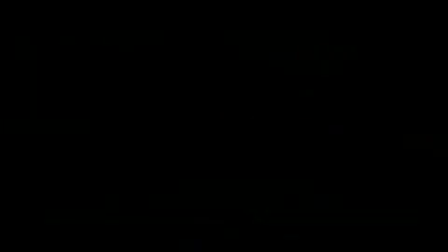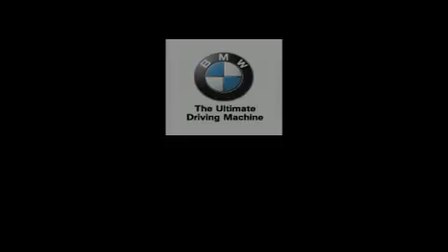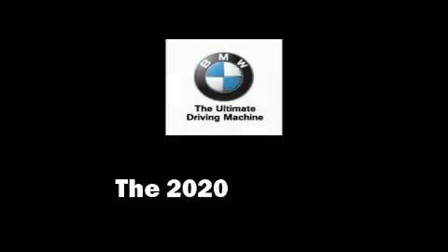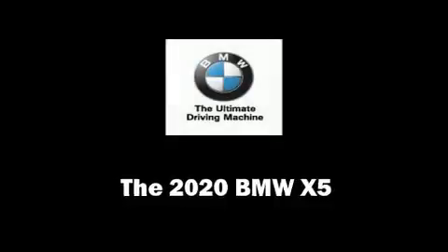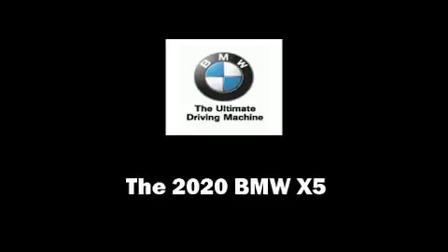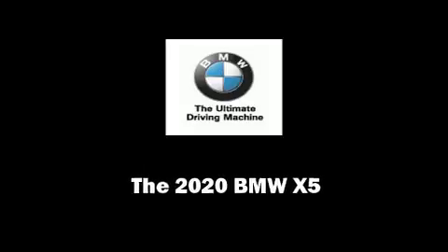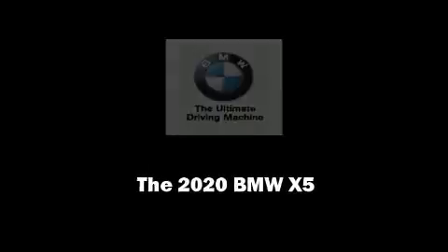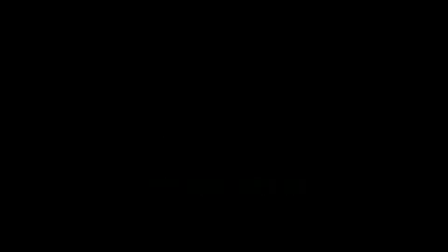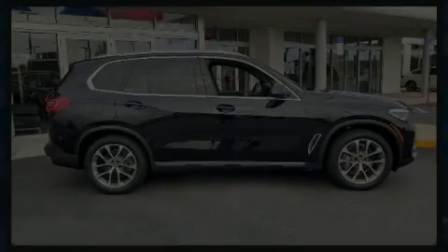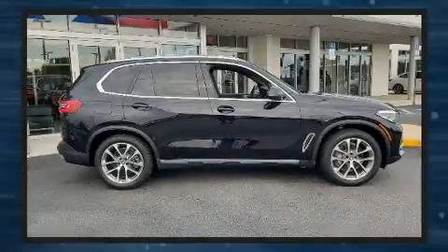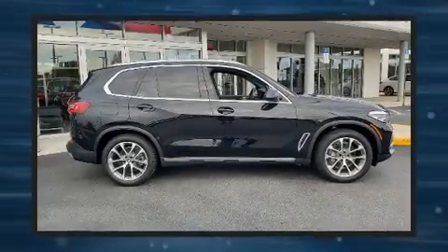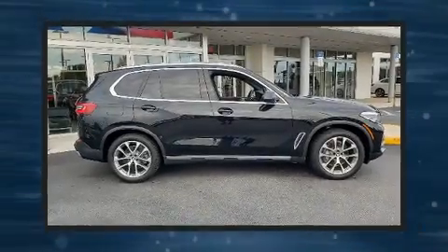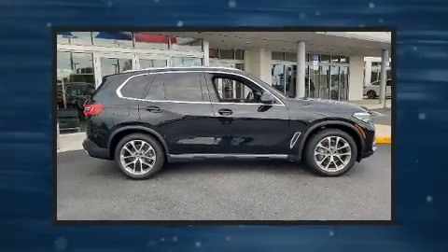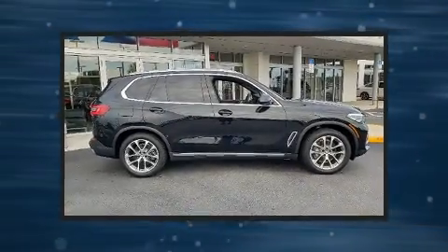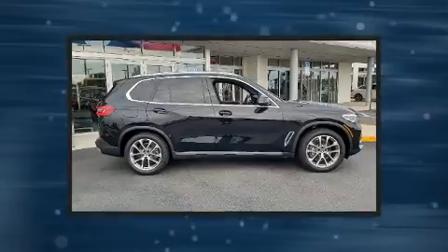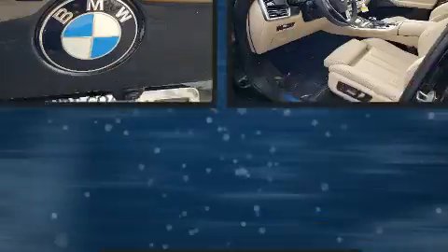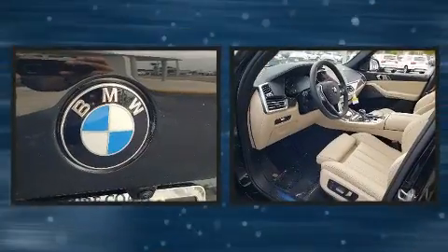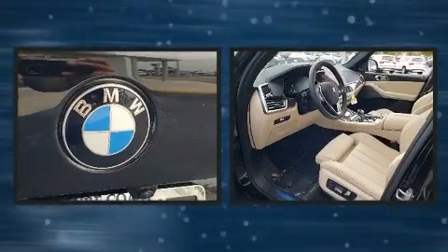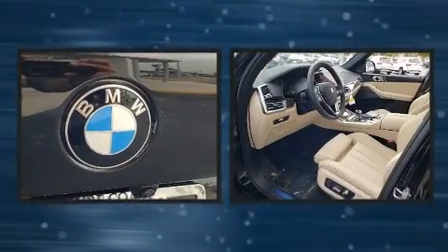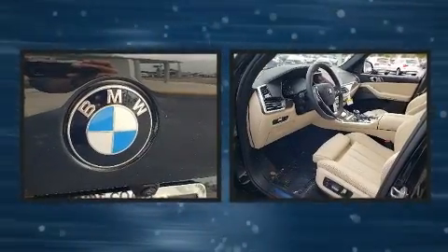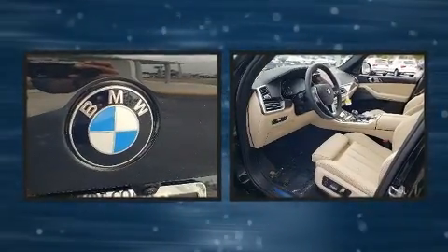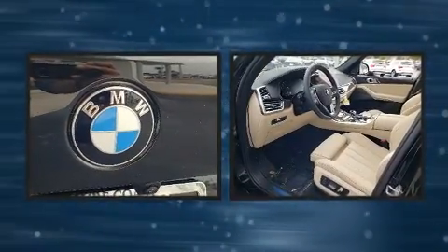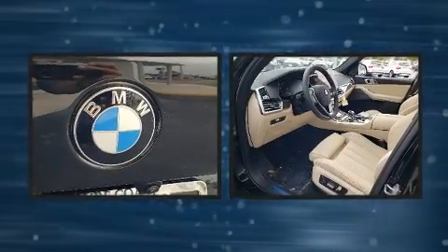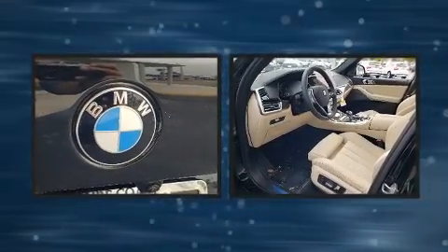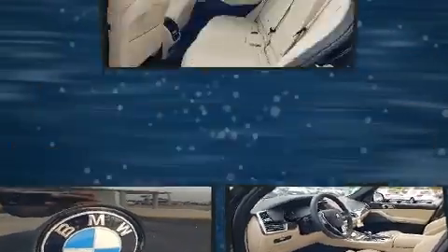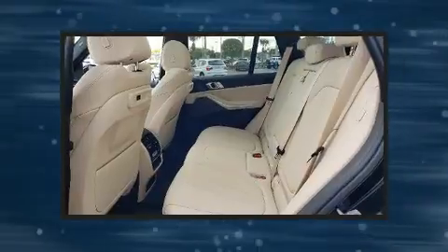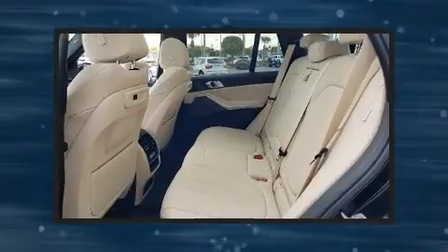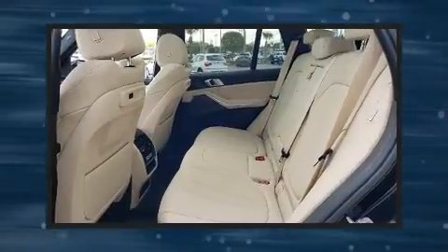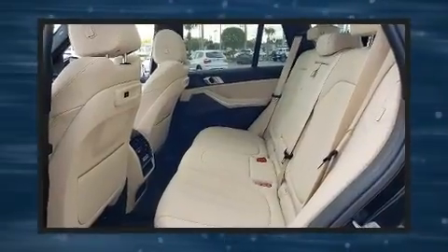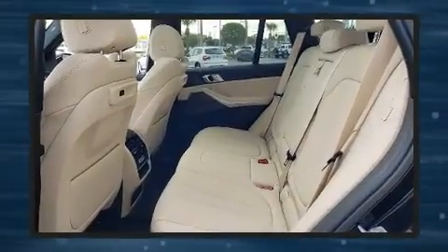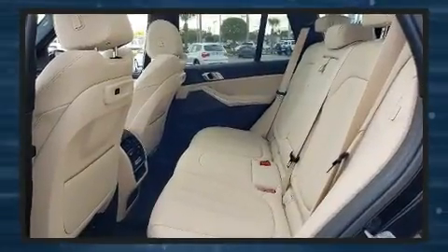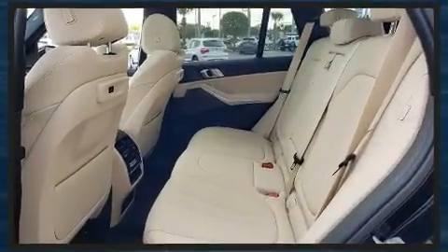Get excited about the 2020 BMW X5. It features an automatic transmission, rear-wheel drive, and a 3.0L 6-cylinder engine. A turbocharger further enhances performance while also preserving fuel economy.